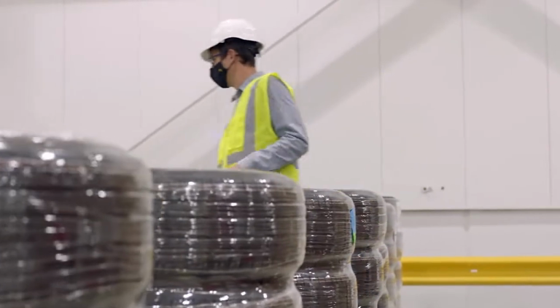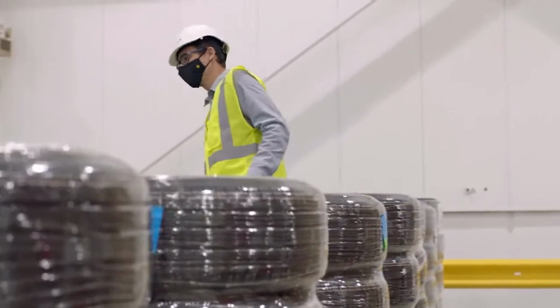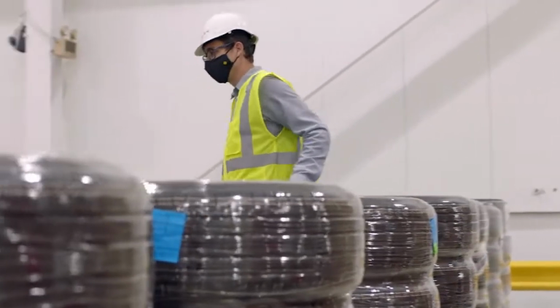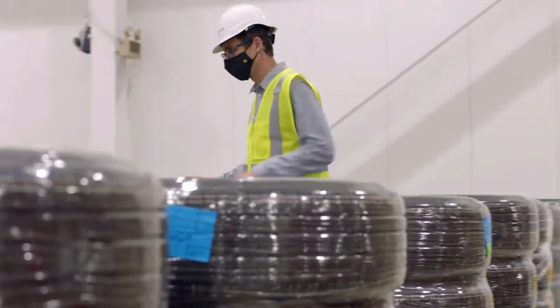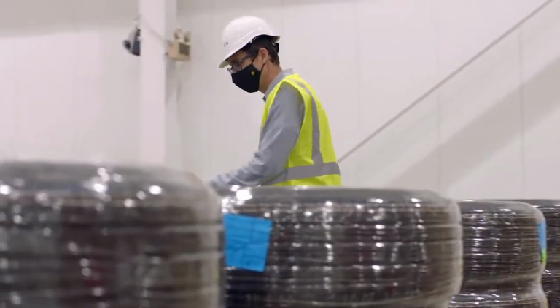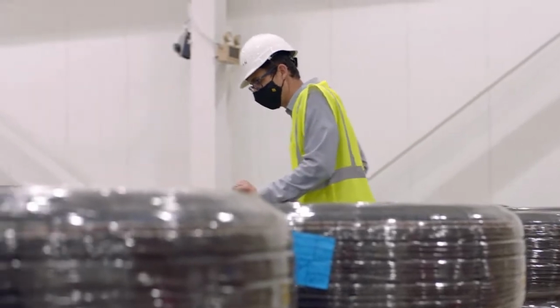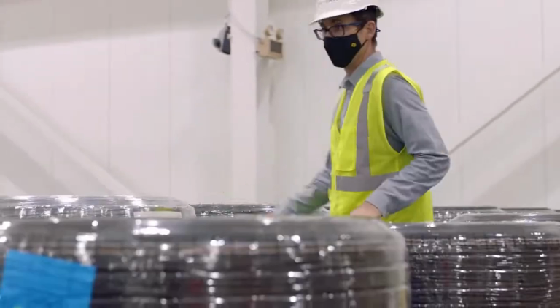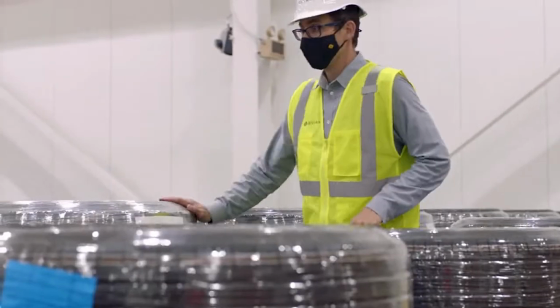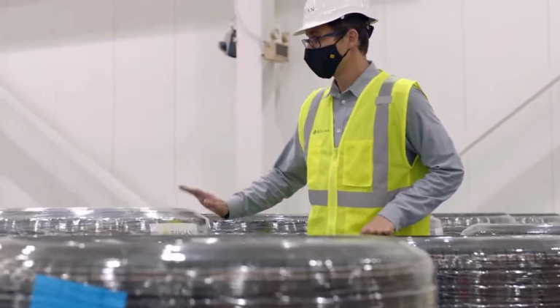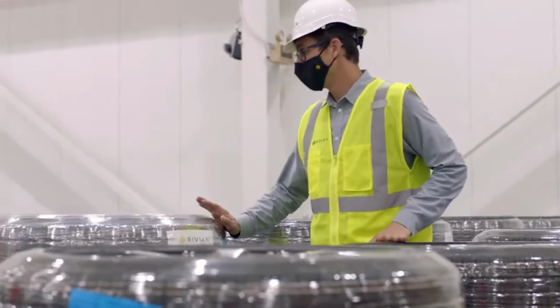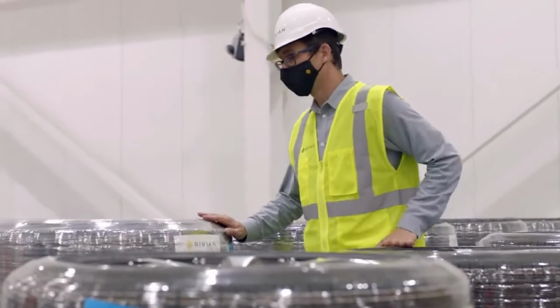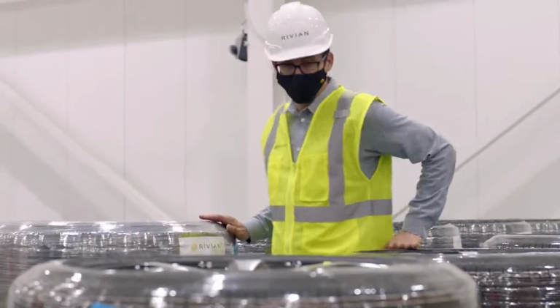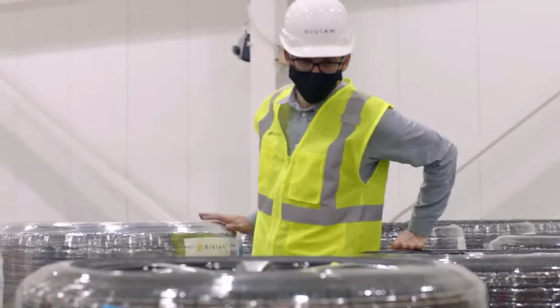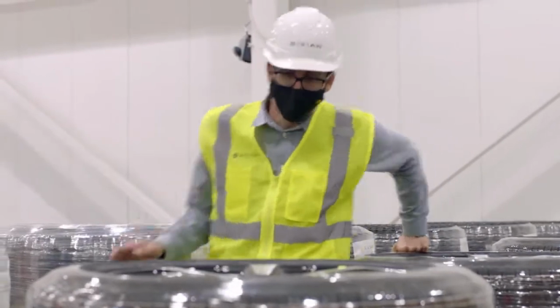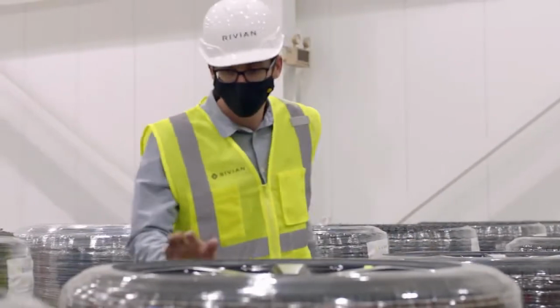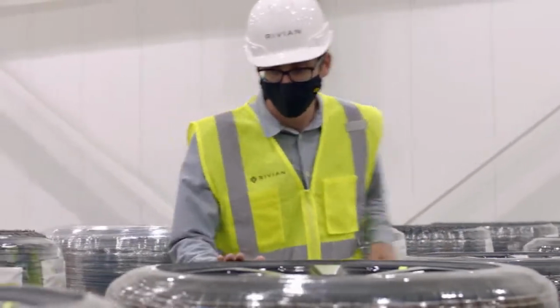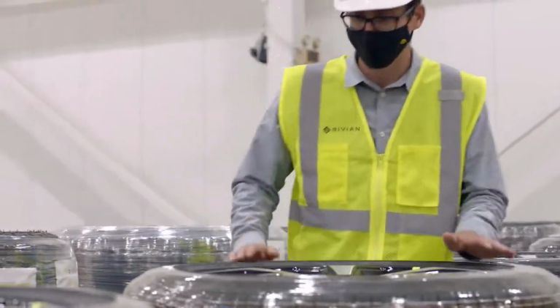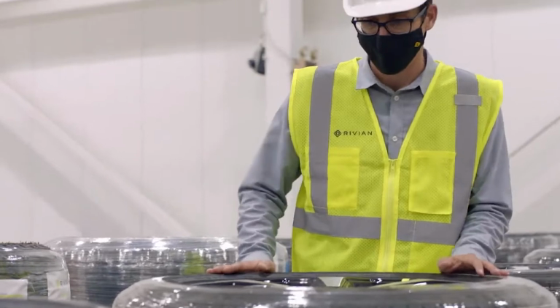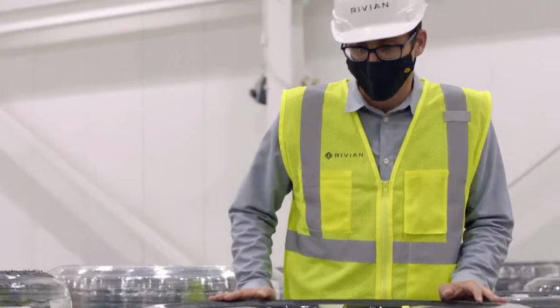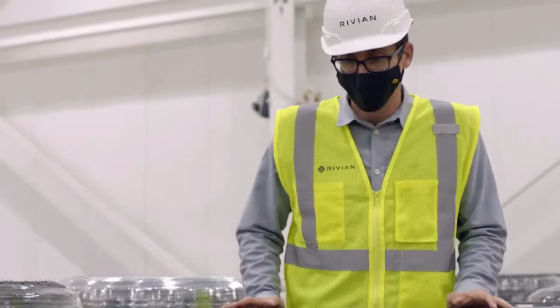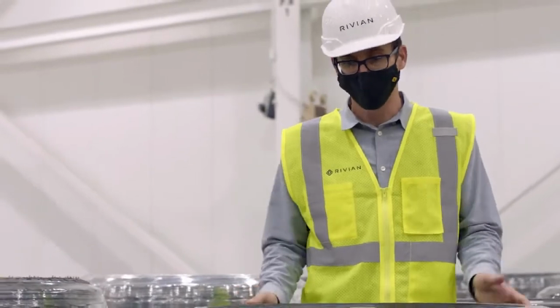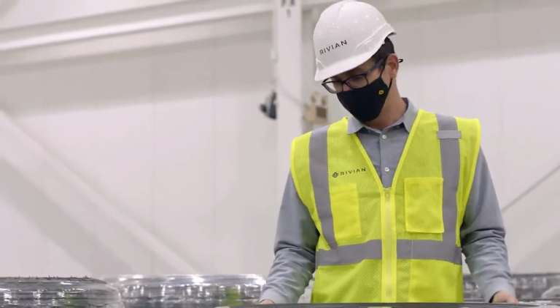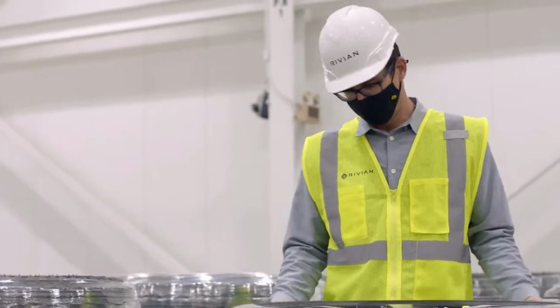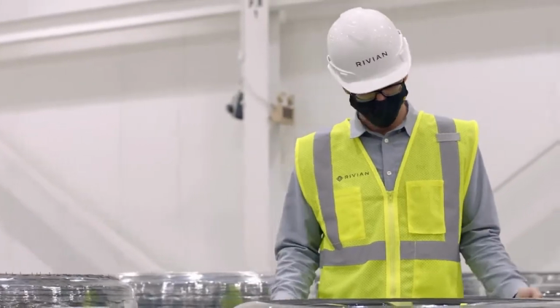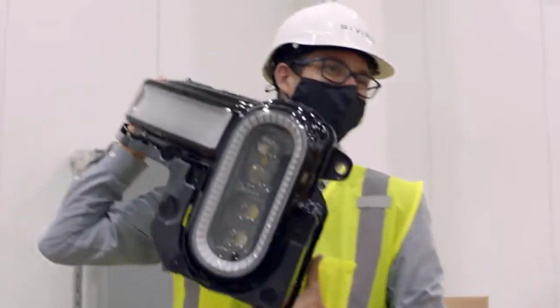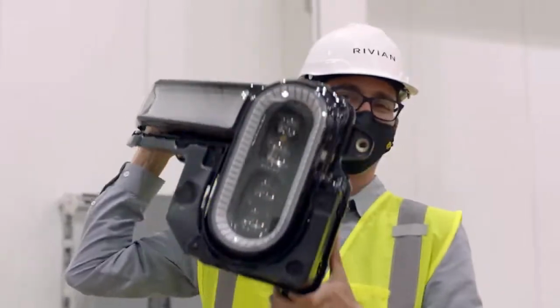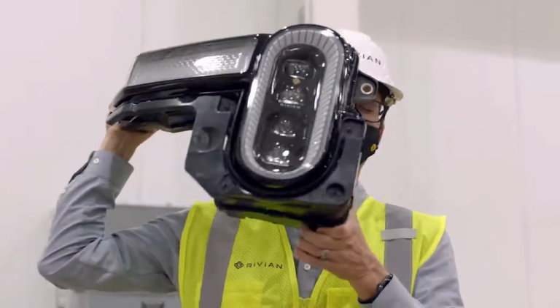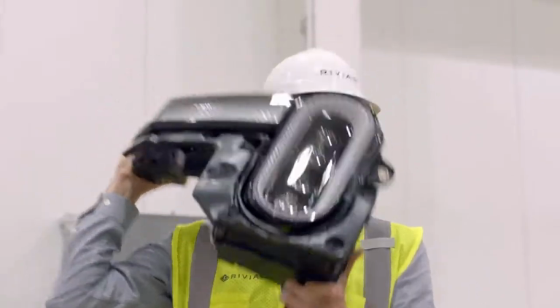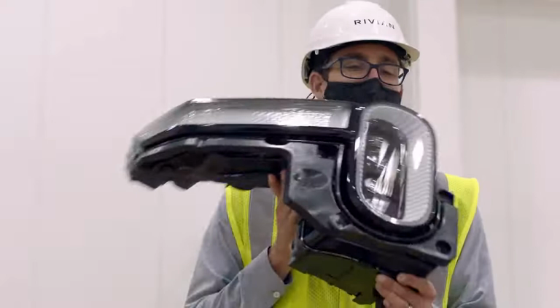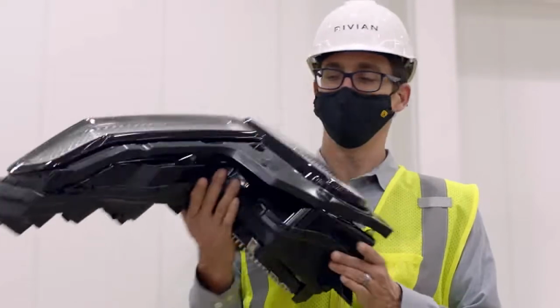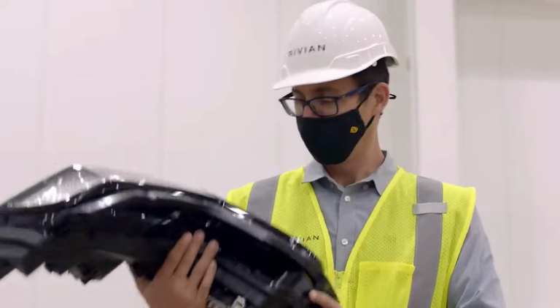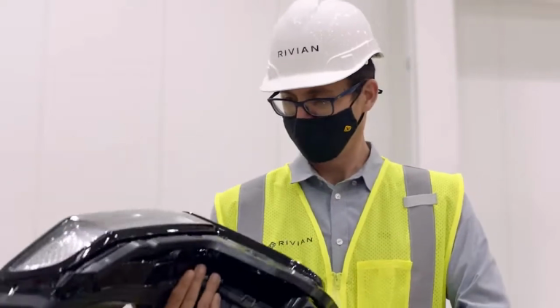Have you guys seen these up close? These look great. So these are the 20-inch all-terrains and 21-inch all-season low rolling resistance tires — lovely. It's one of my favorite parts of the design.